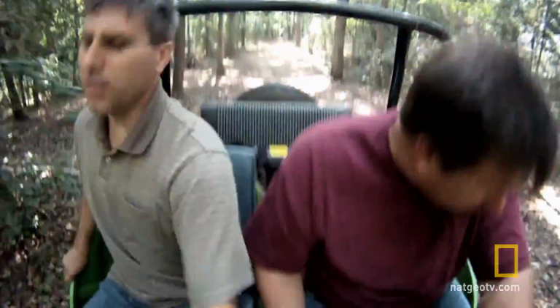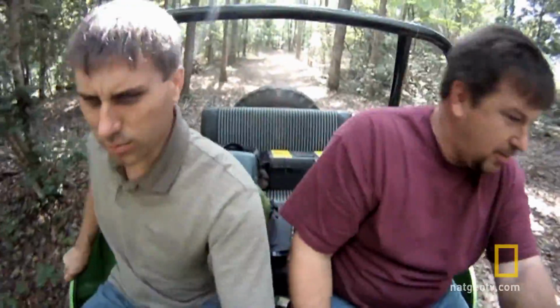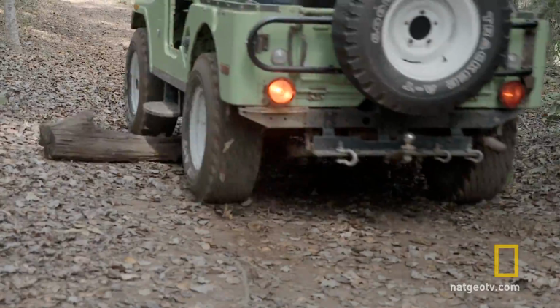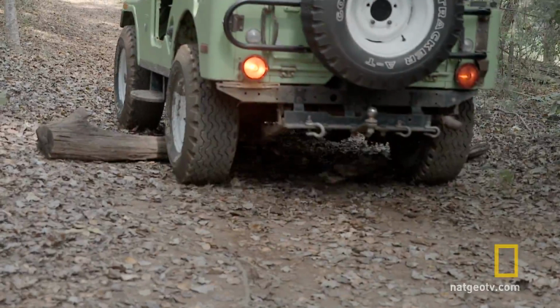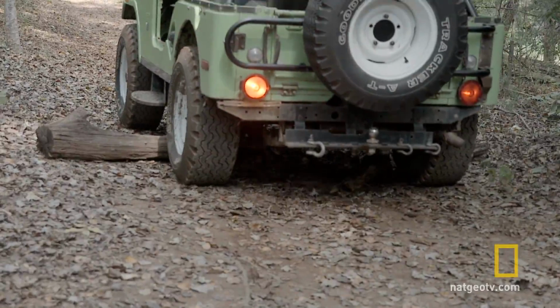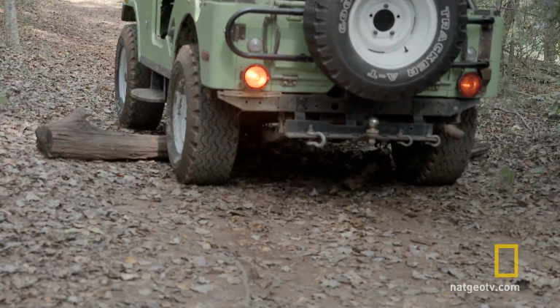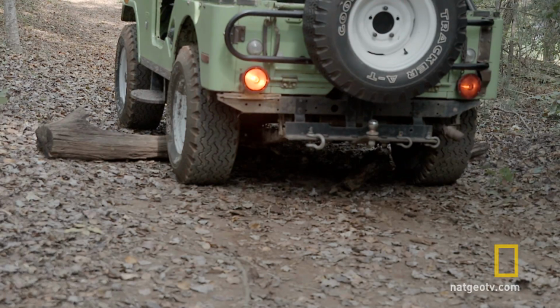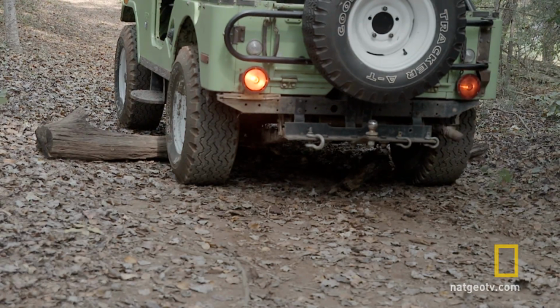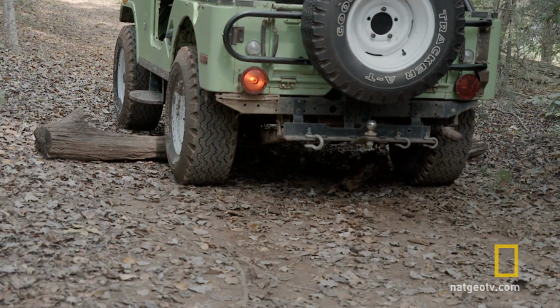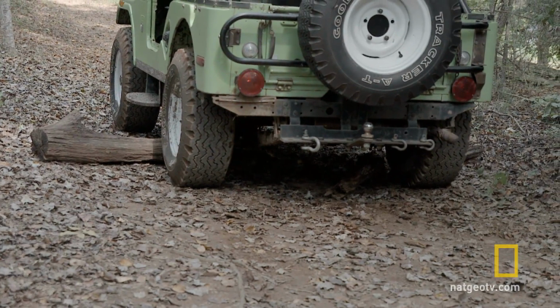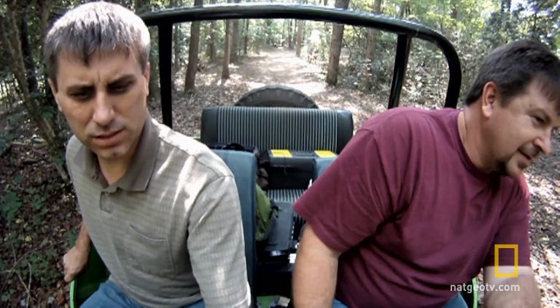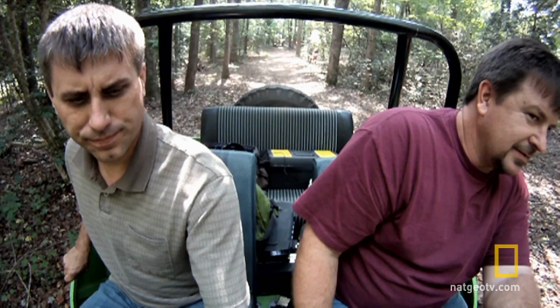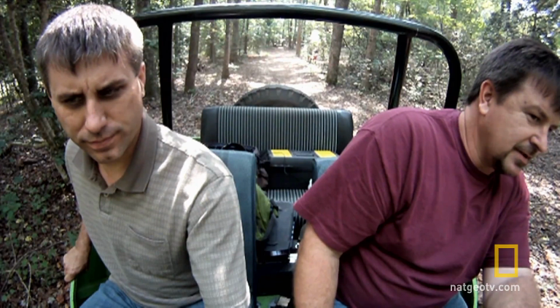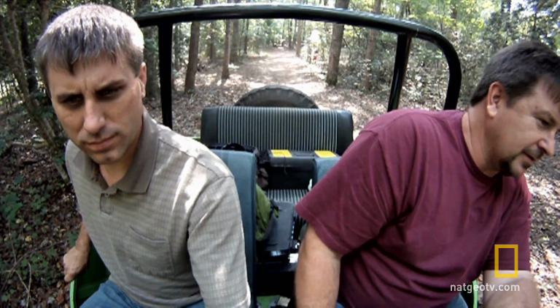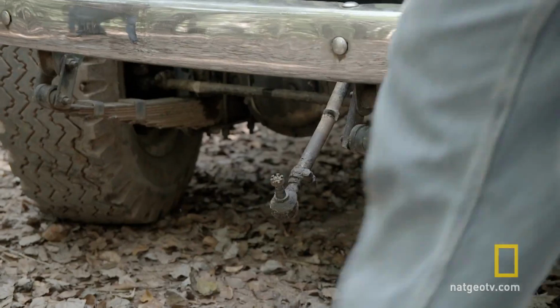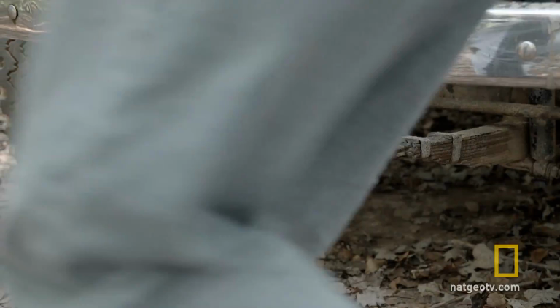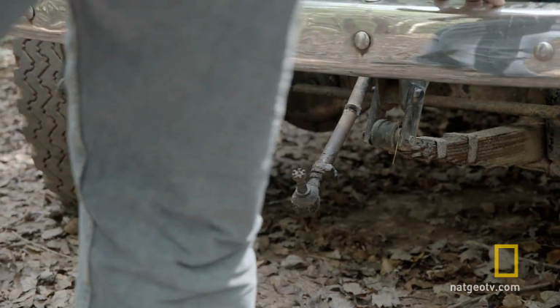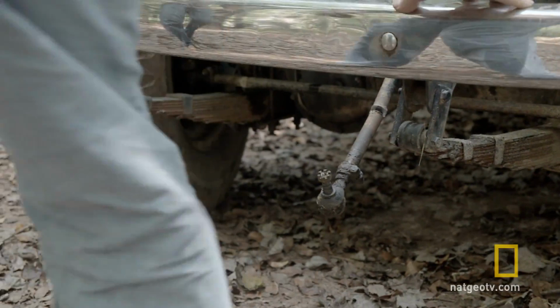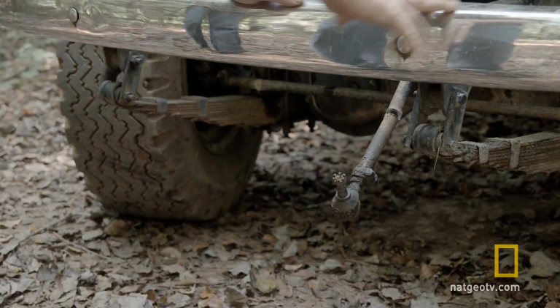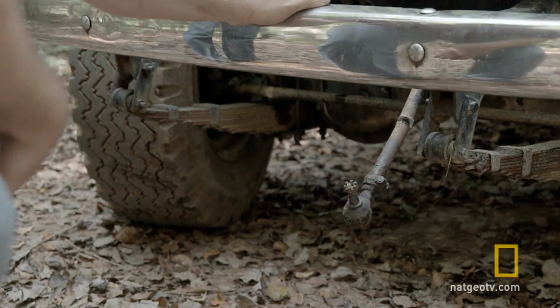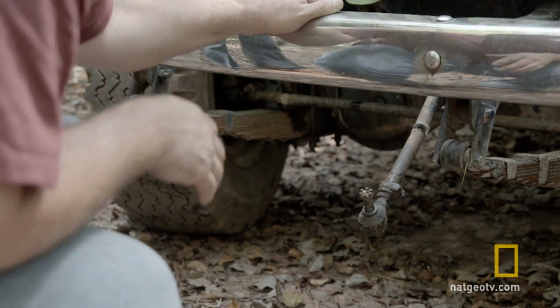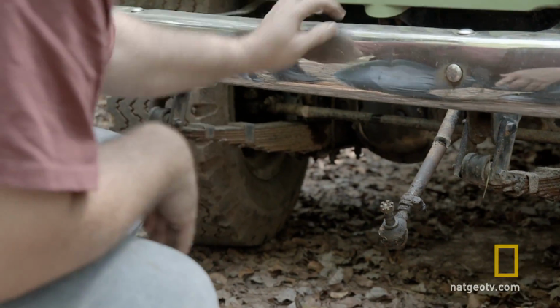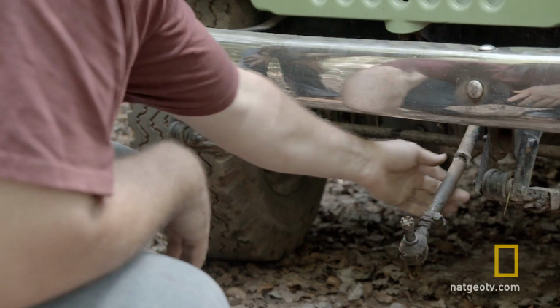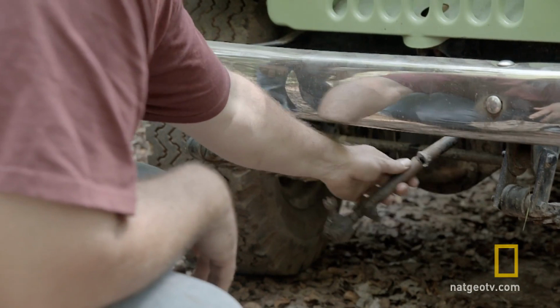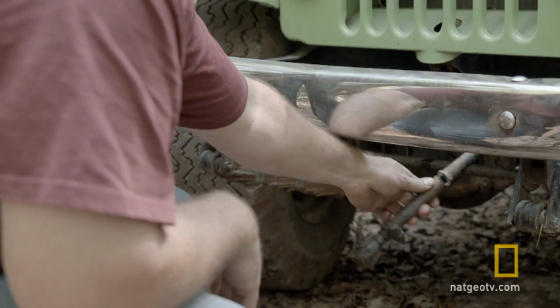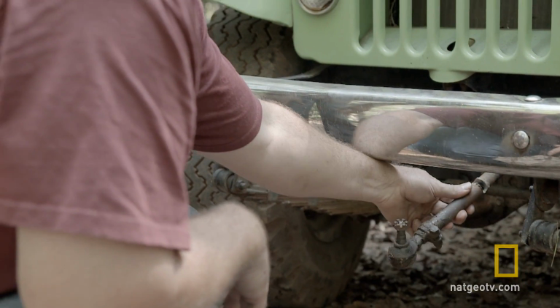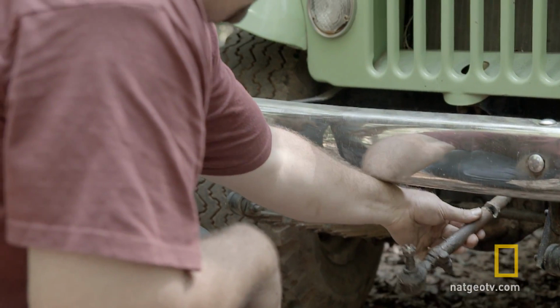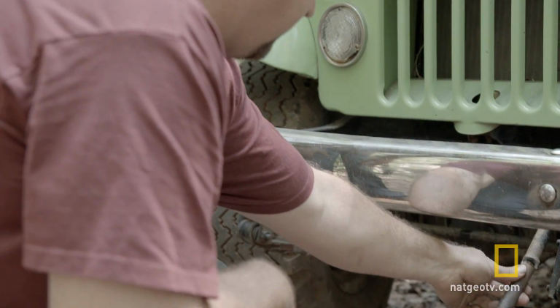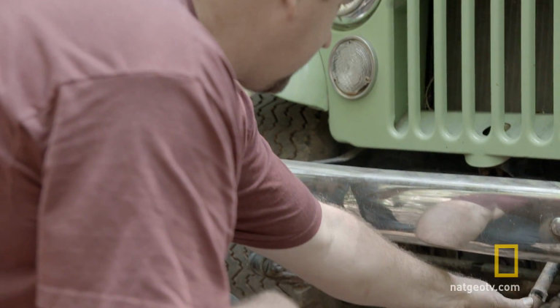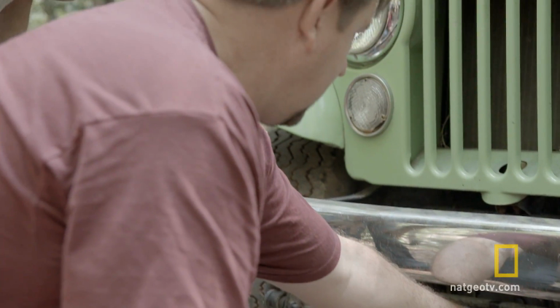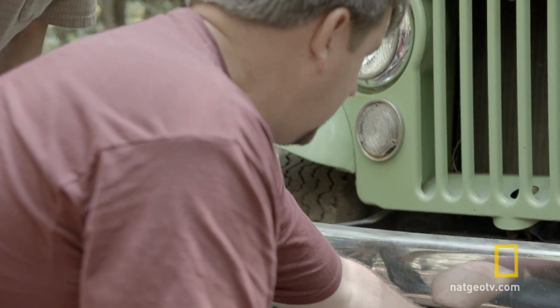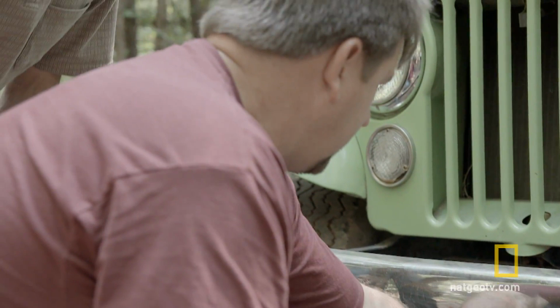Oh man! Uh oh. That didn't sound good. It did not sound good. Oh boy. Oh no. Definitely broke a tie rod. What are we gonna do now?